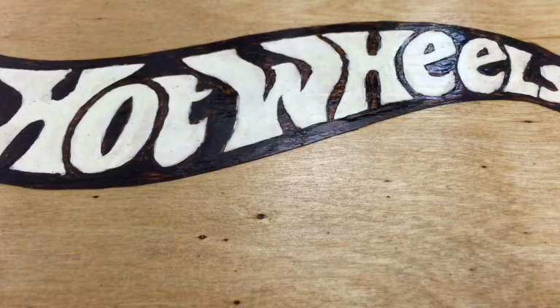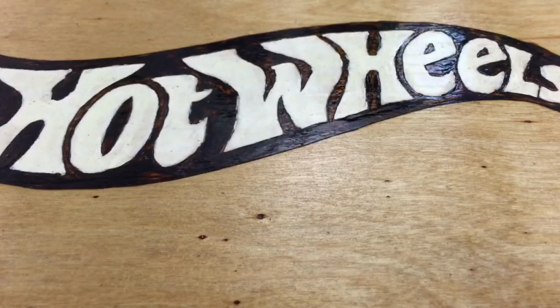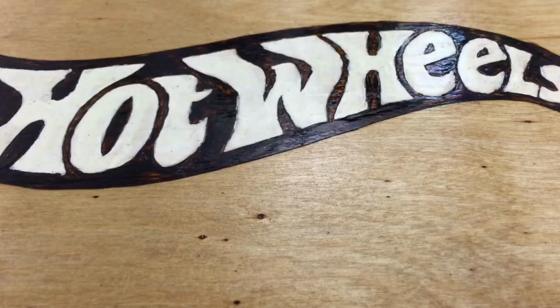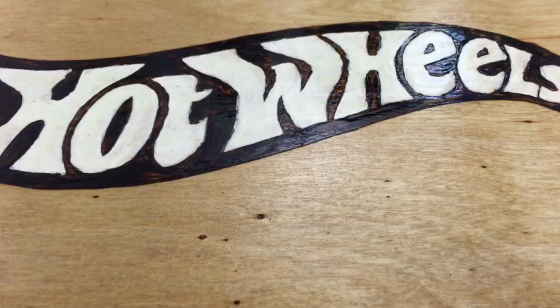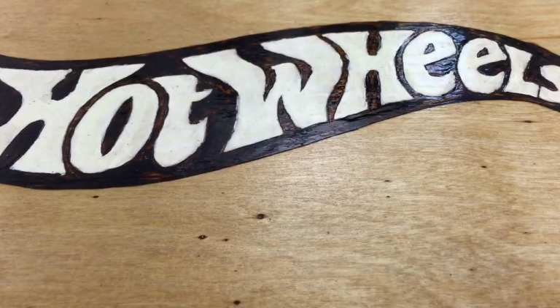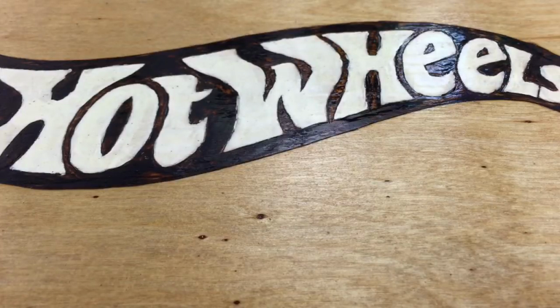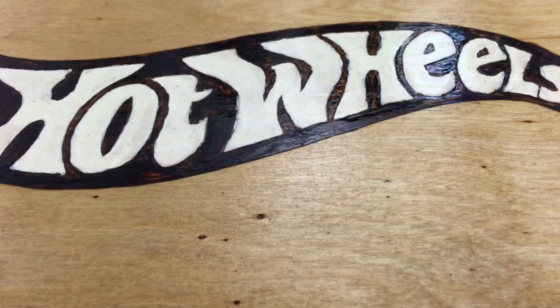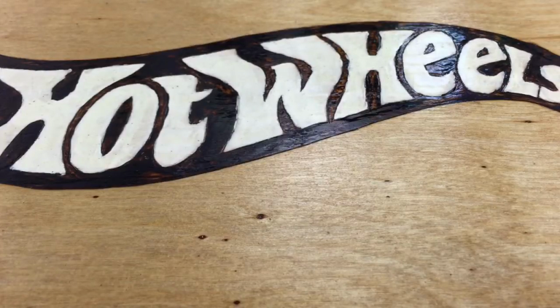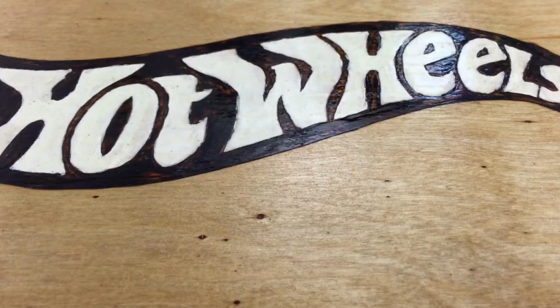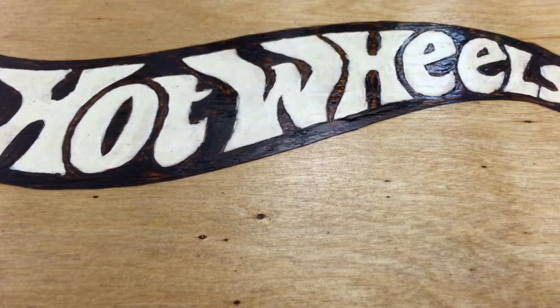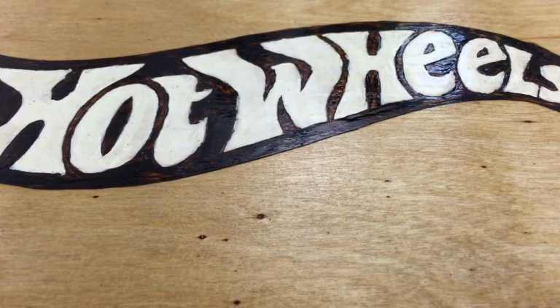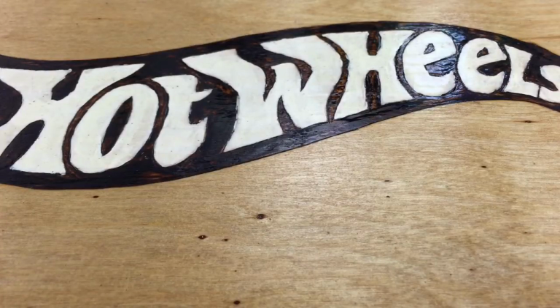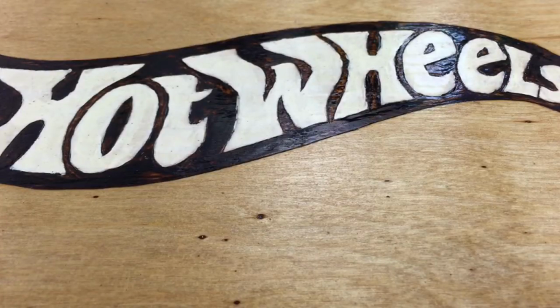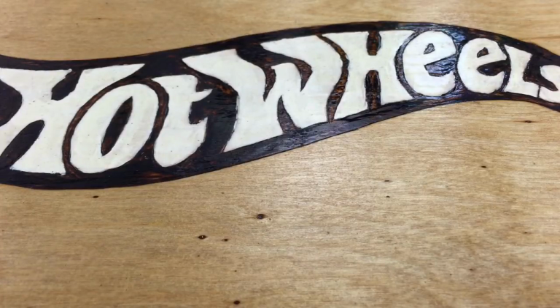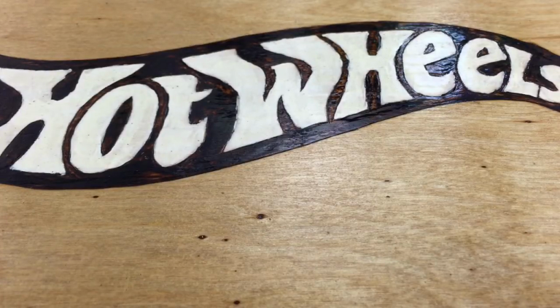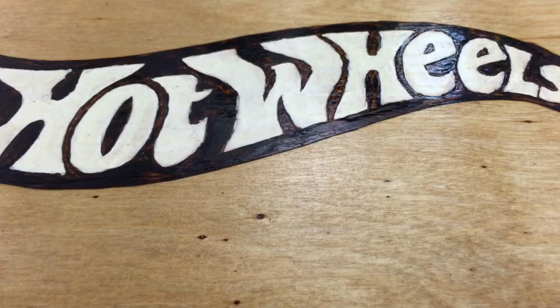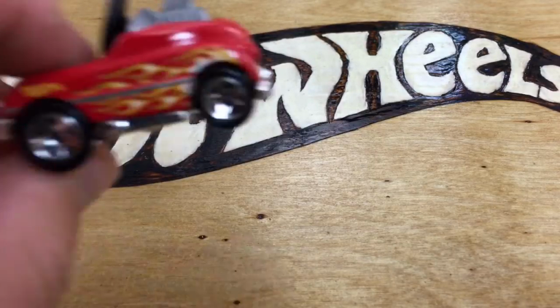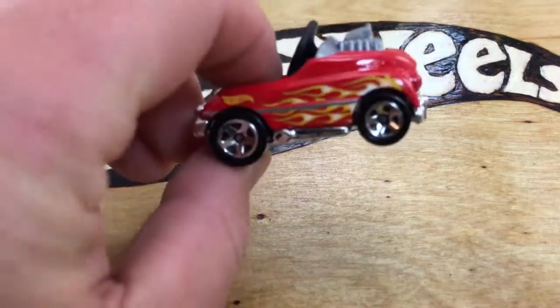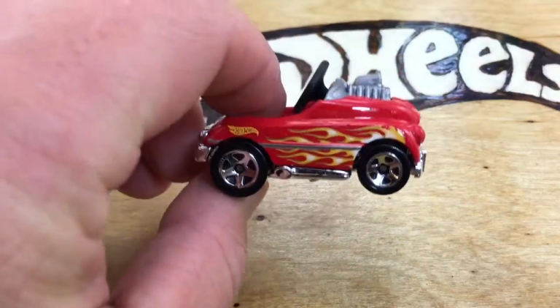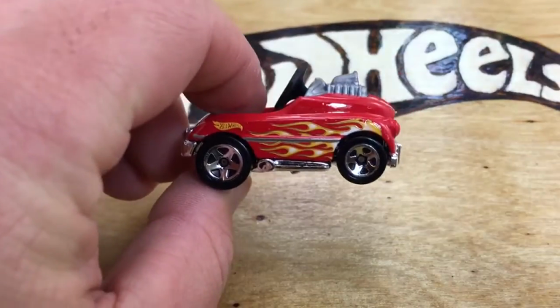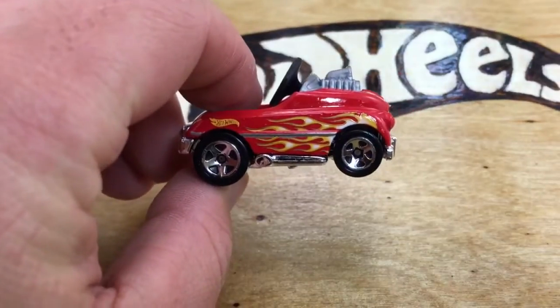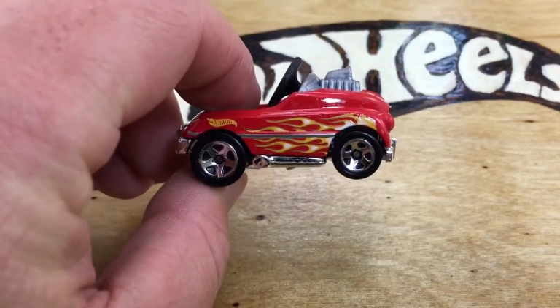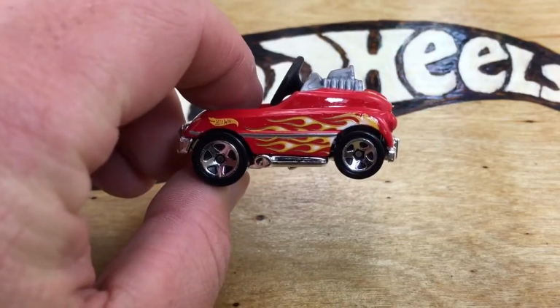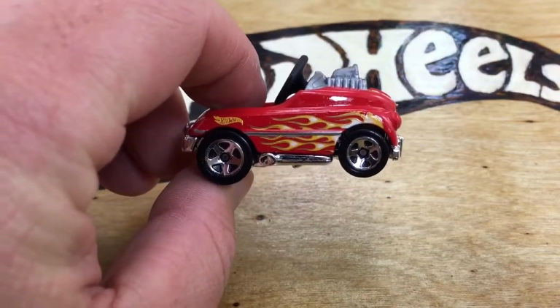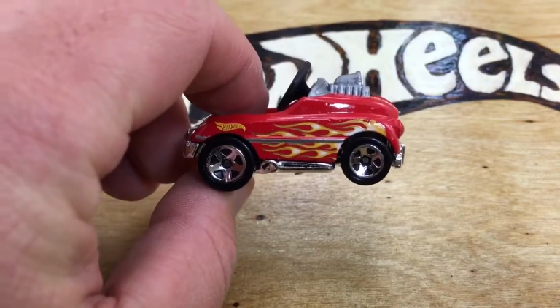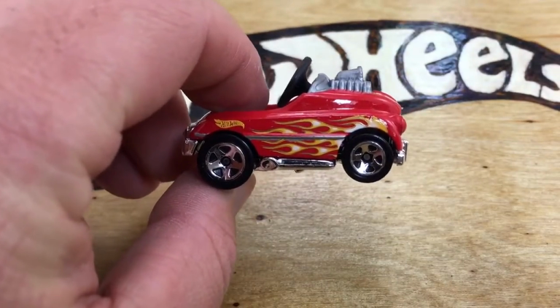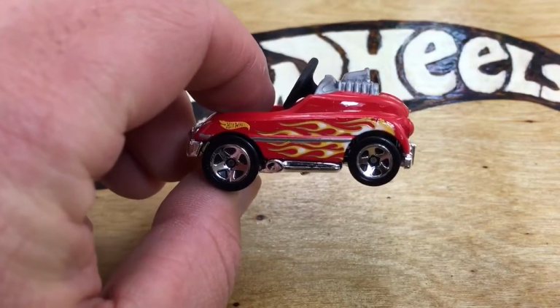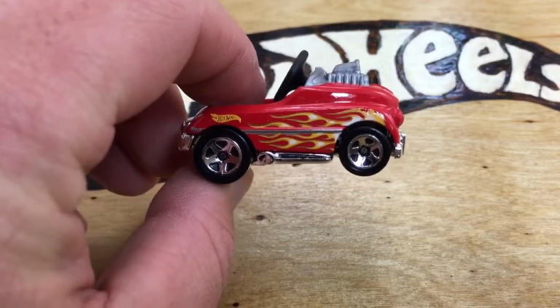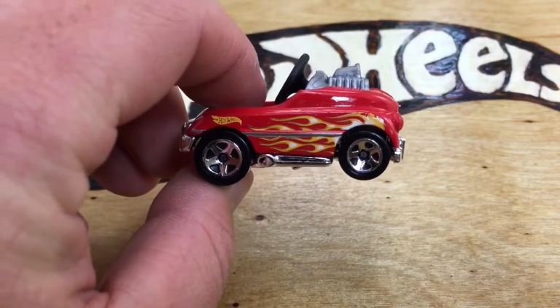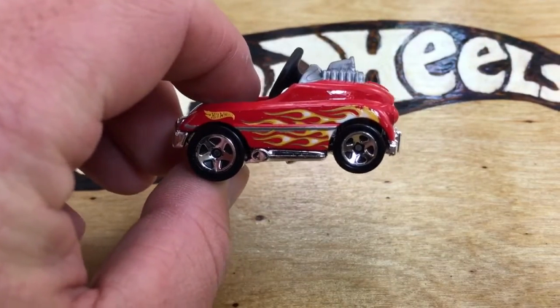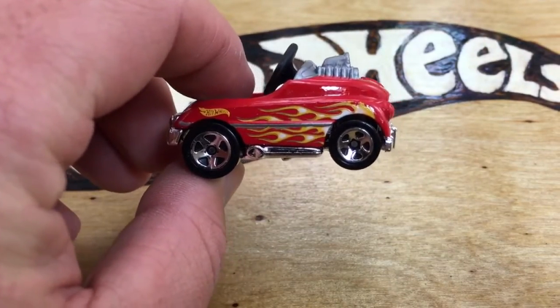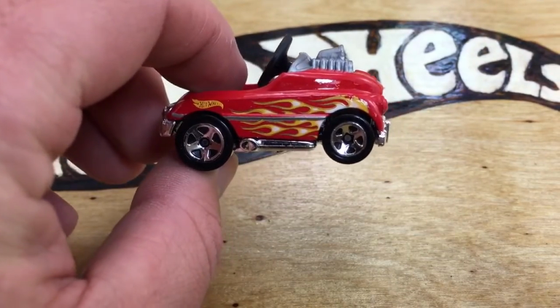Walmart got C cases and Grana Toys got some international C cases. I haven't gotten mine to do the unboxing yet, but as soon as I have it, I will do the unboxing.